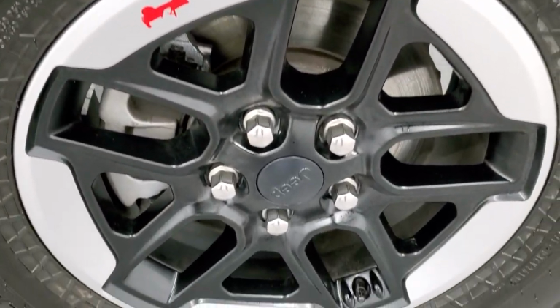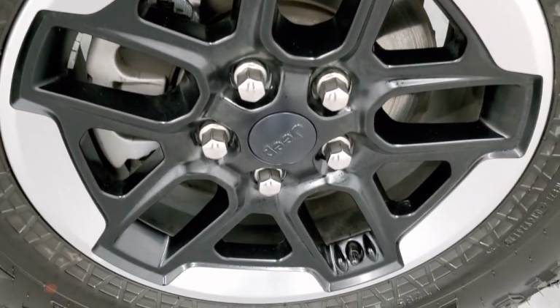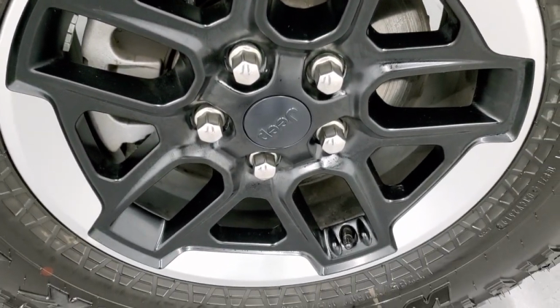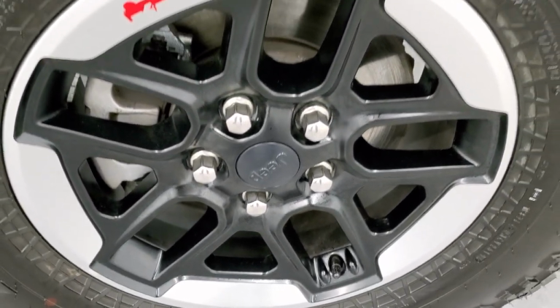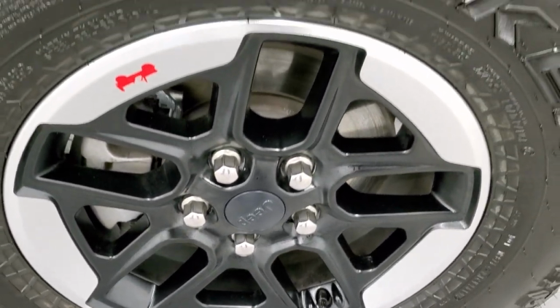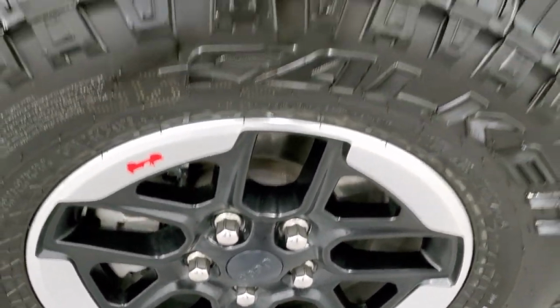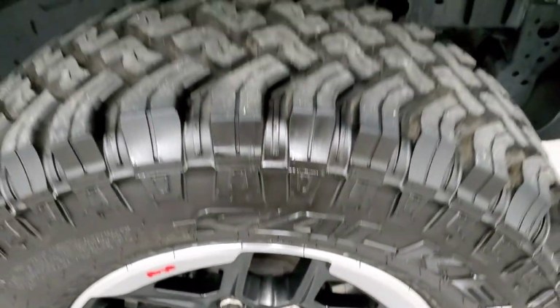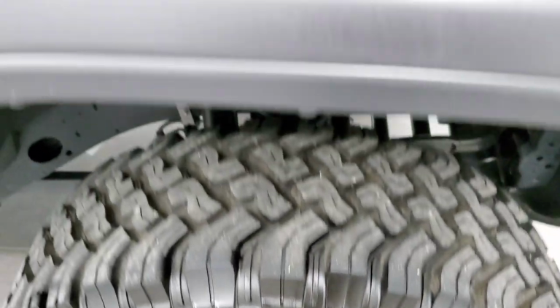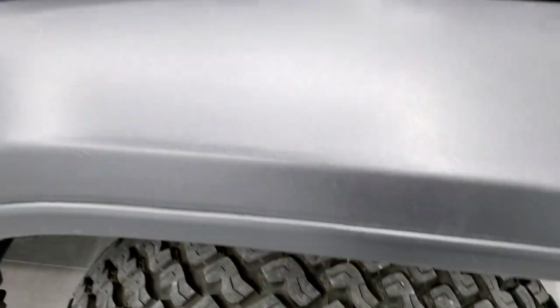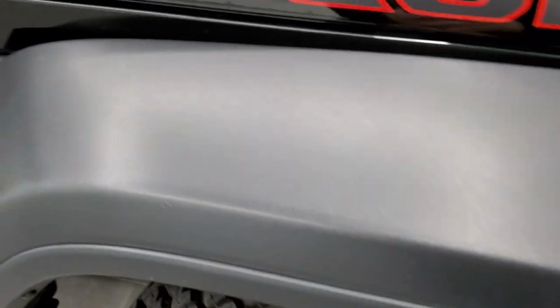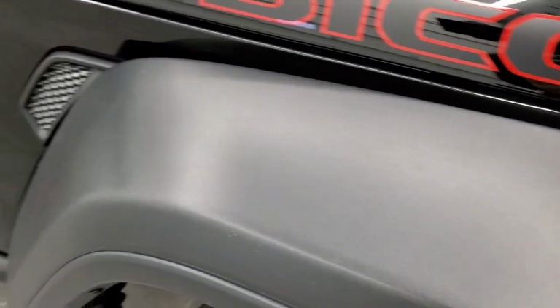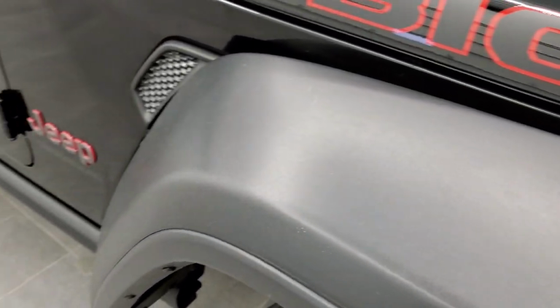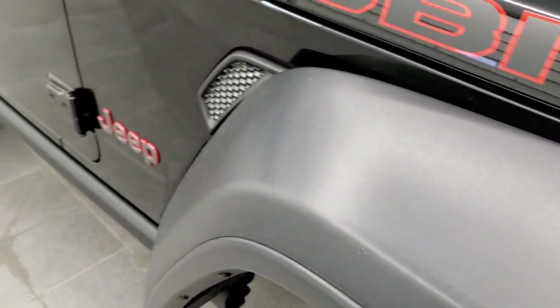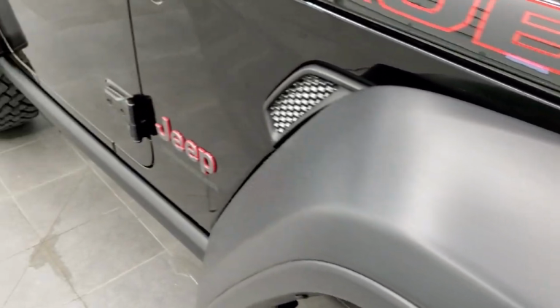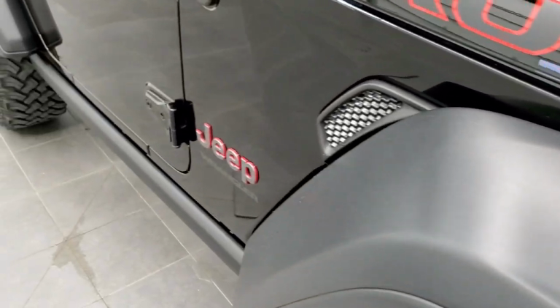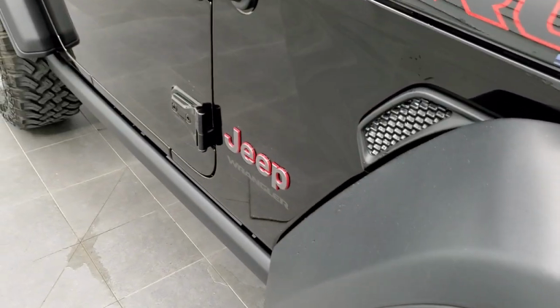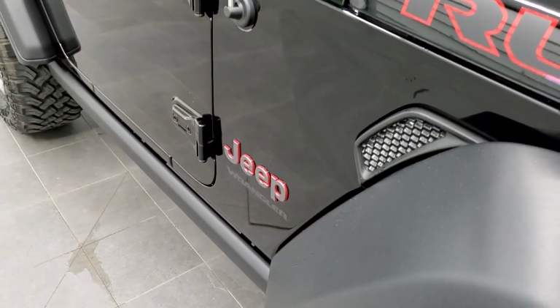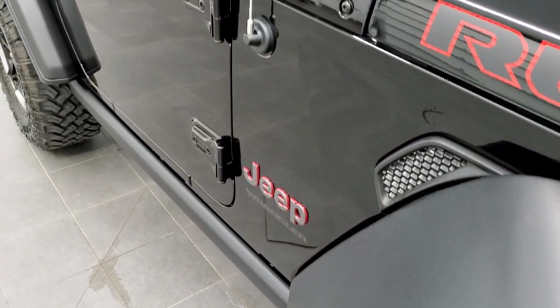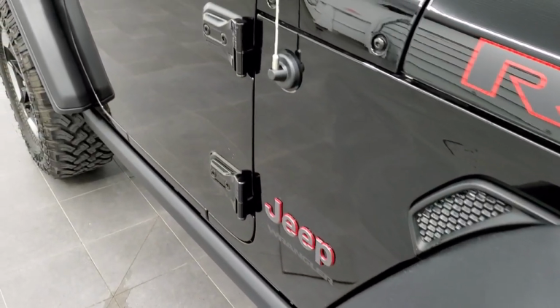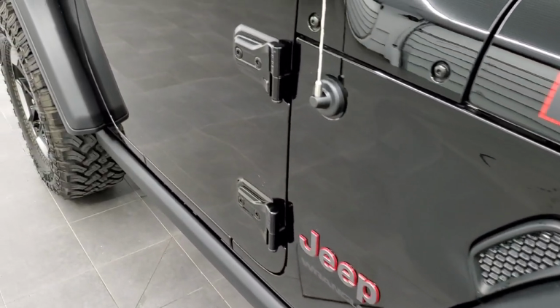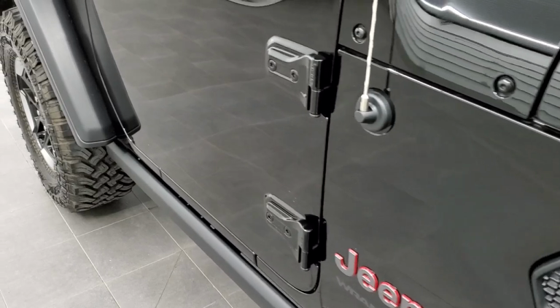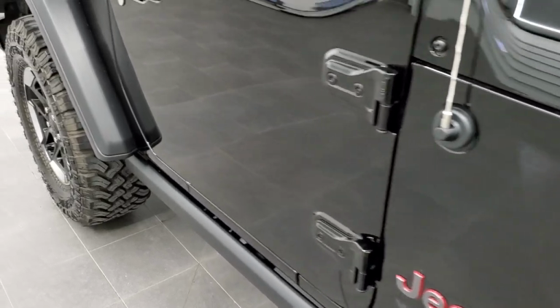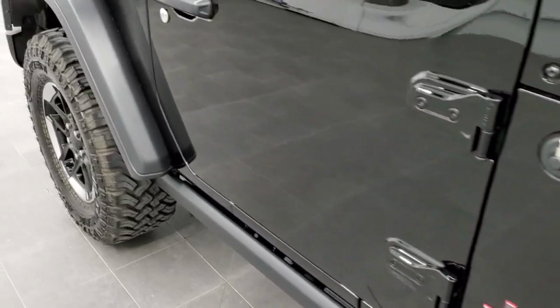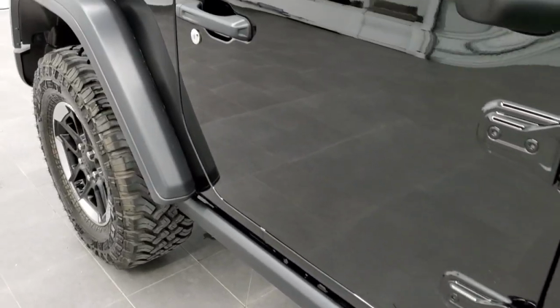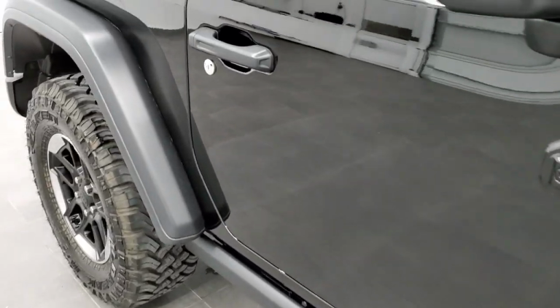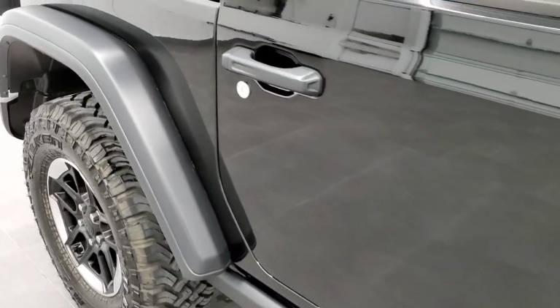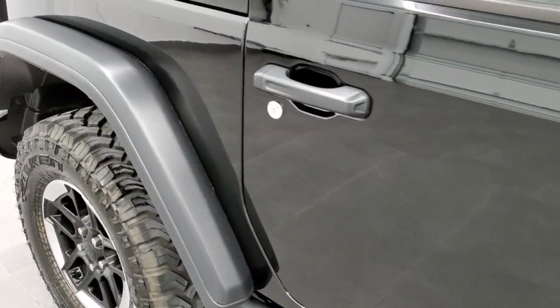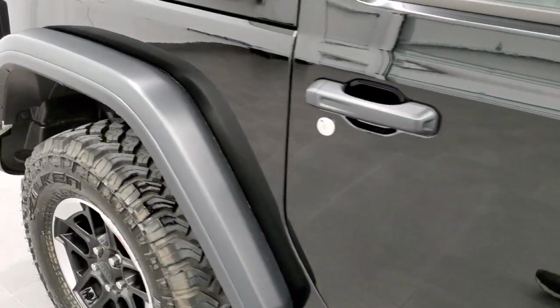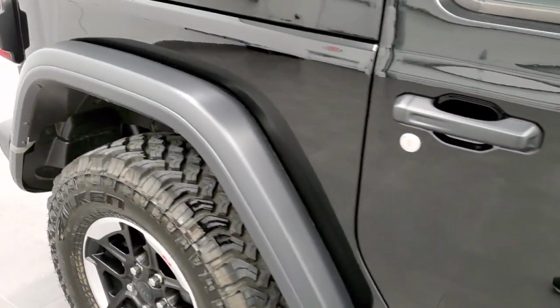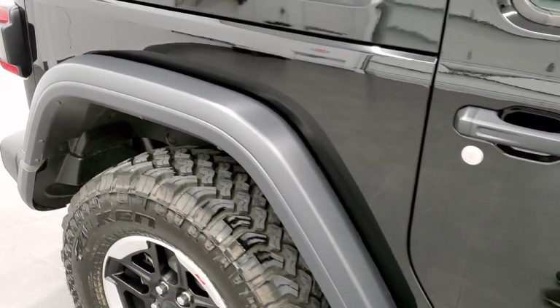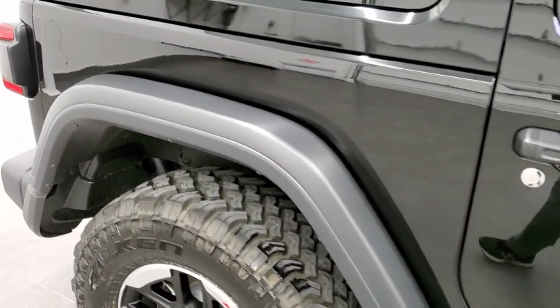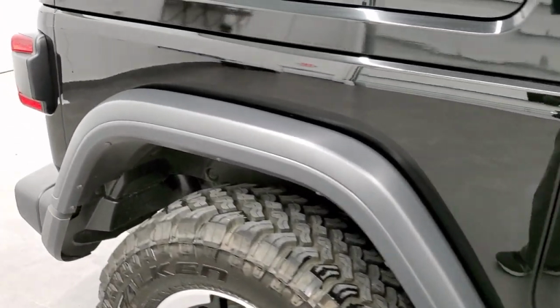The passenger side rim has no scuffs or scrapes — that's in really nice shape. As you go down this side of the vehicle, take note of how clean the body is and how reflective and mirror-like that paint is.